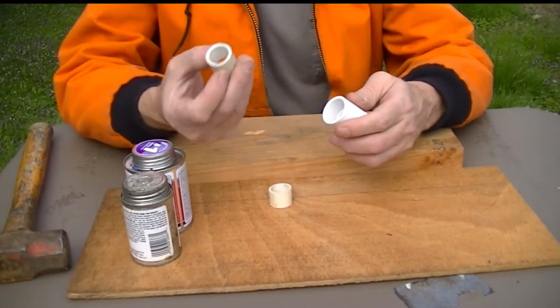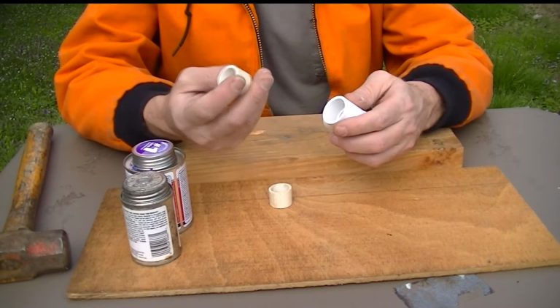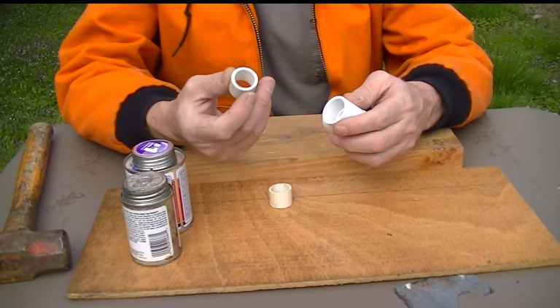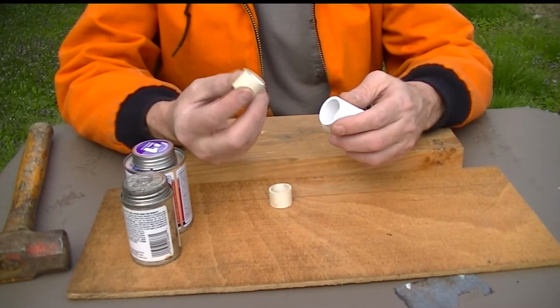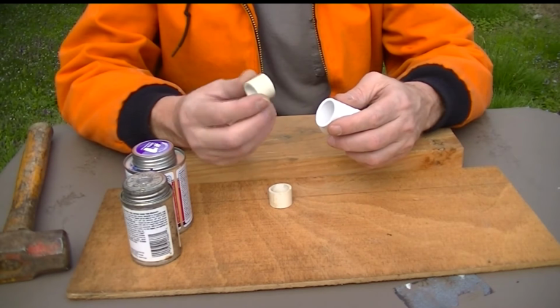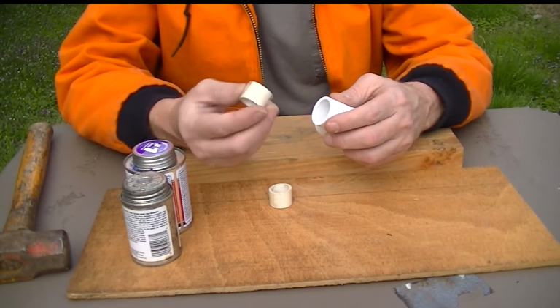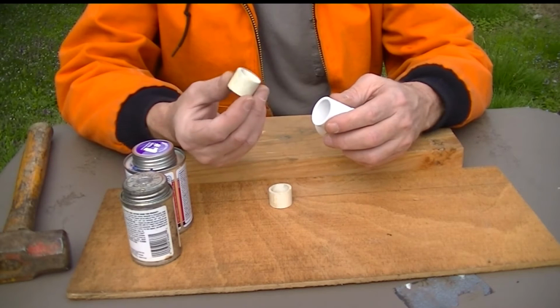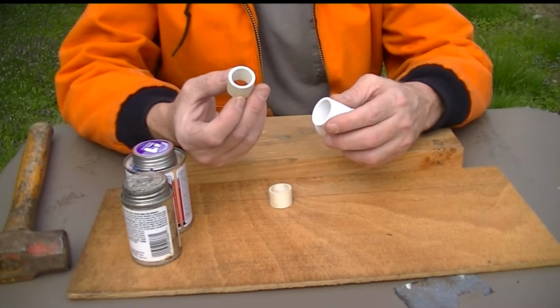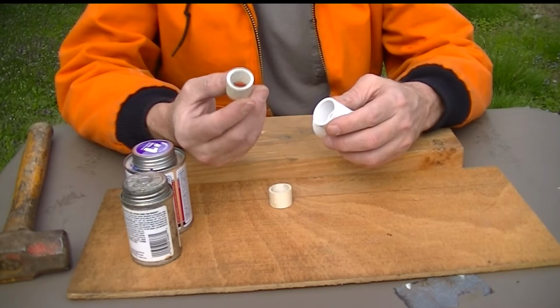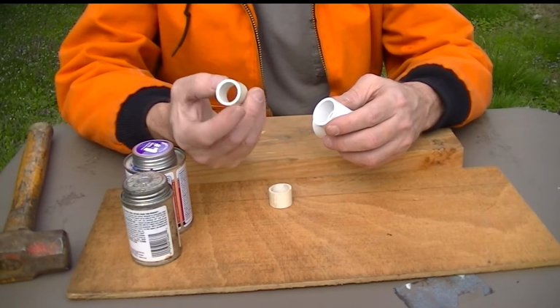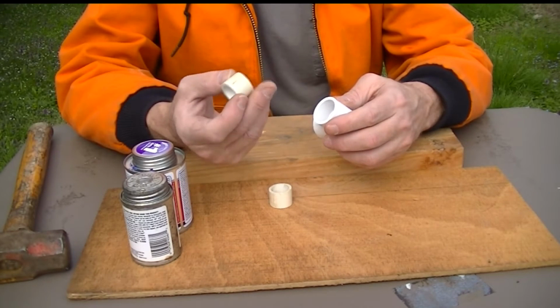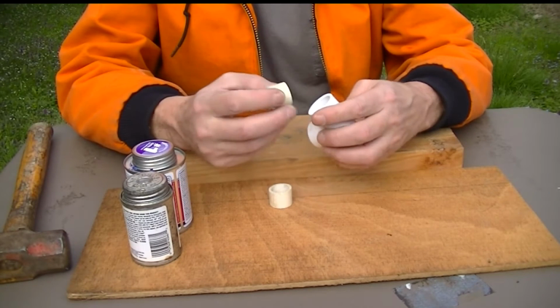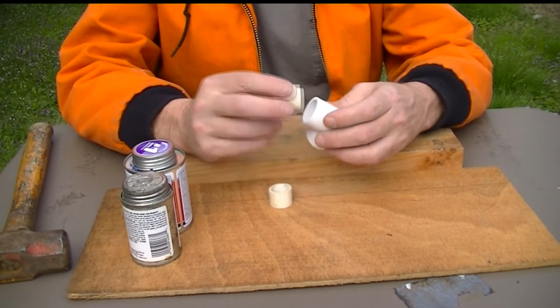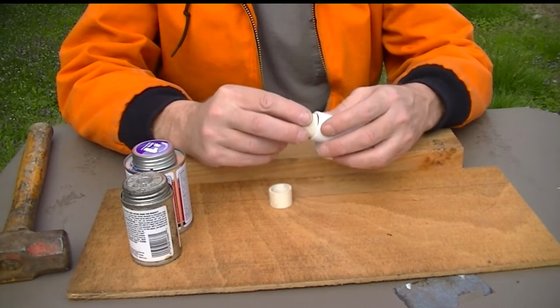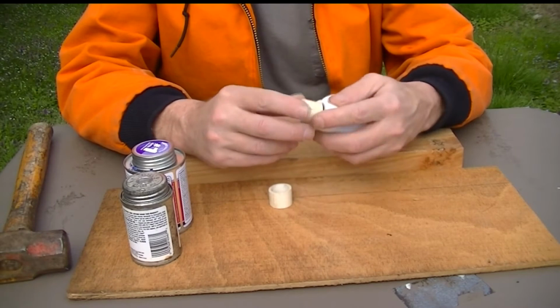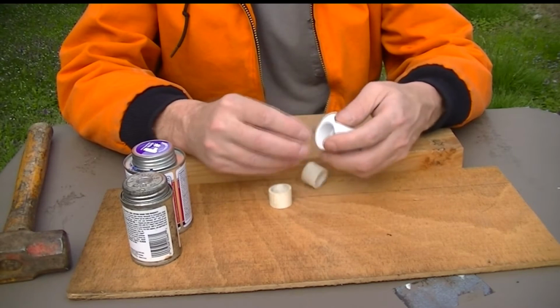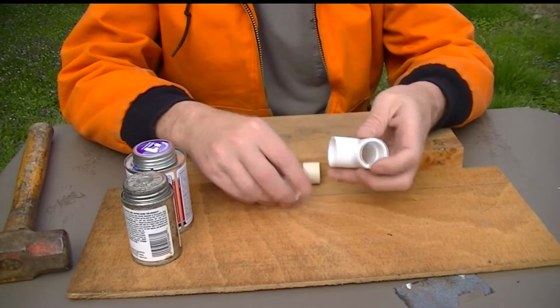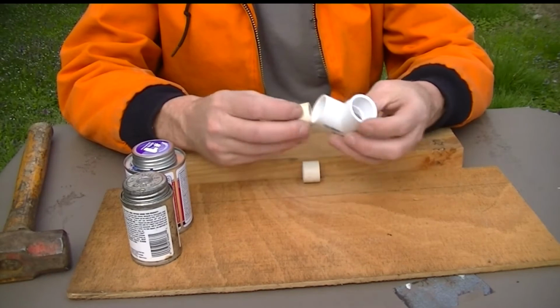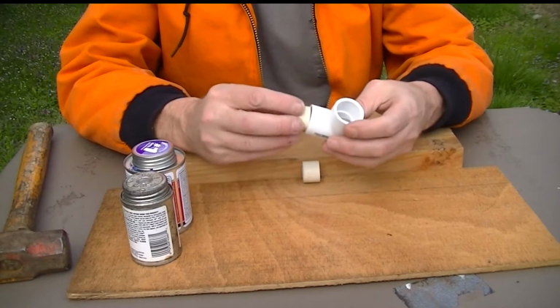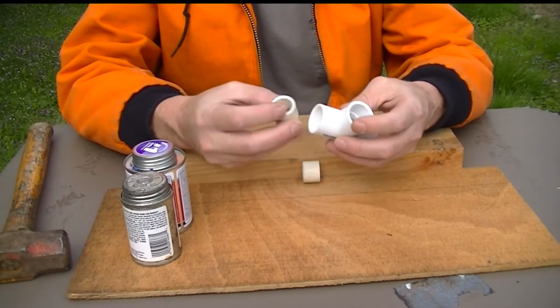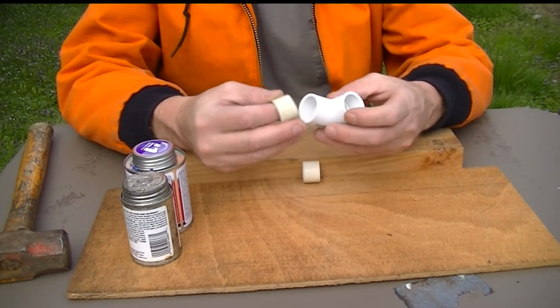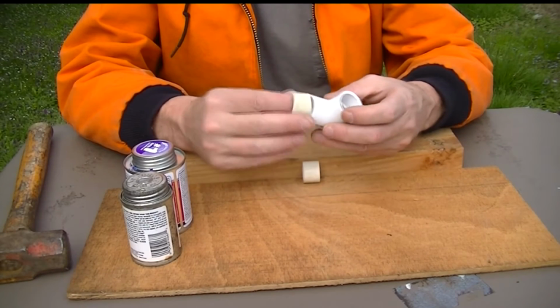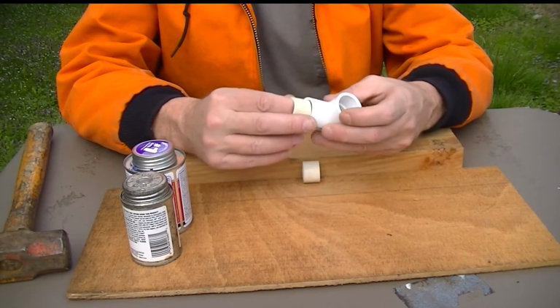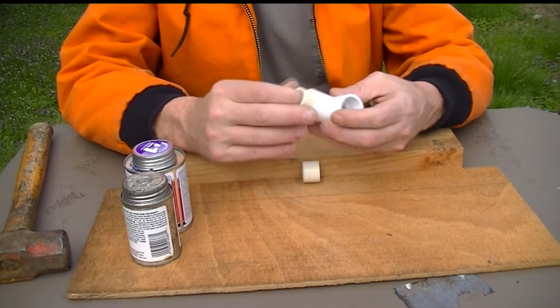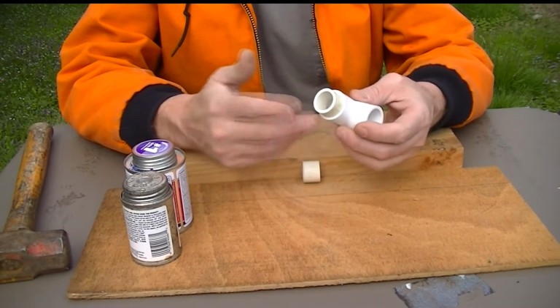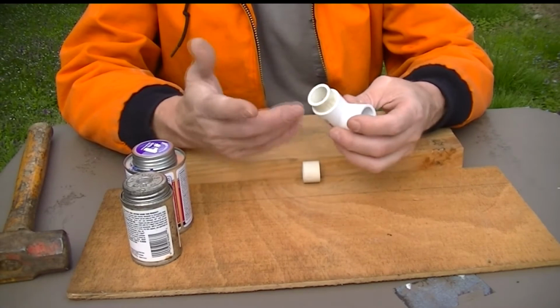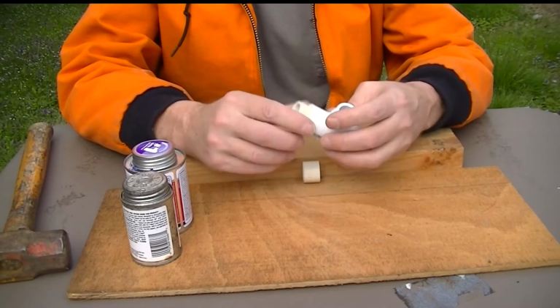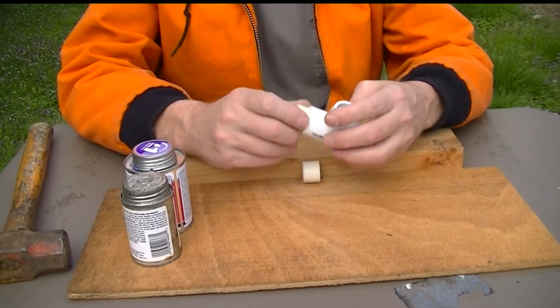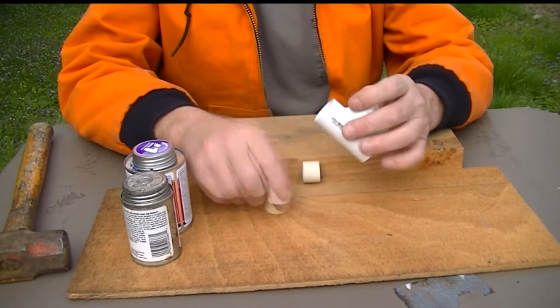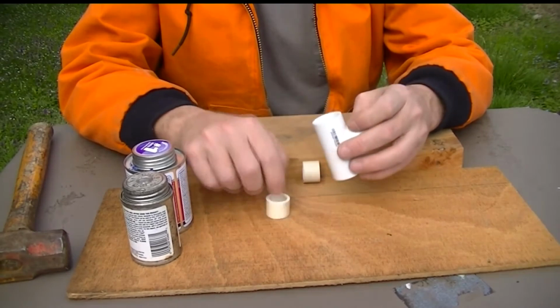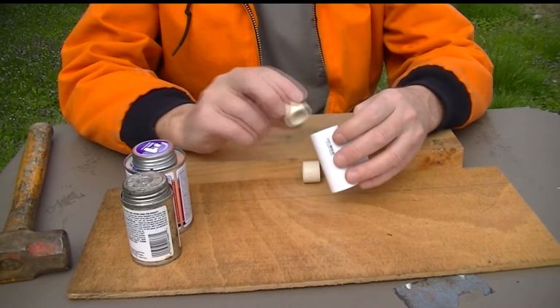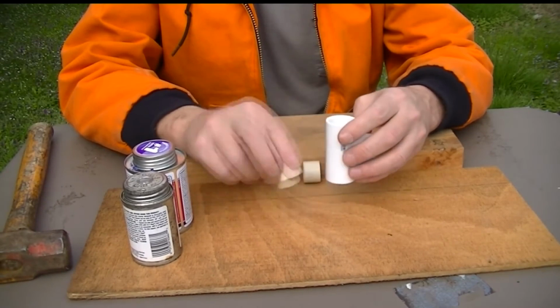I'm using little three-quarter inch long roughly pieces of PVC pipe. I'll glue them and drive them down in there with the hammer, just like last time. And if they stick out a little bit, that's okay.